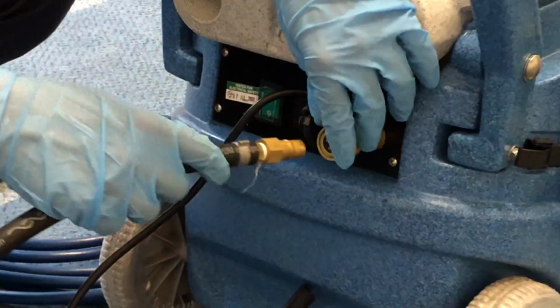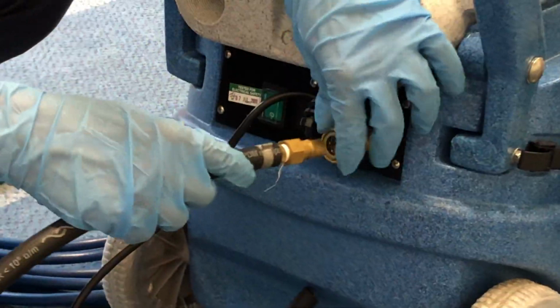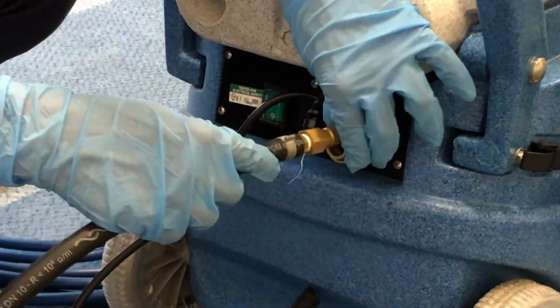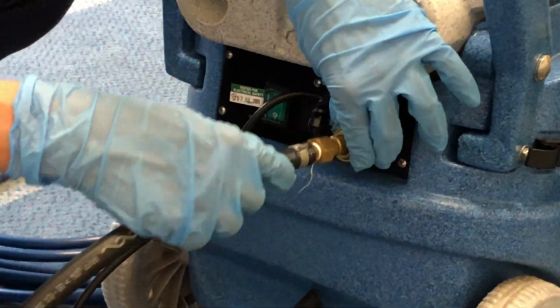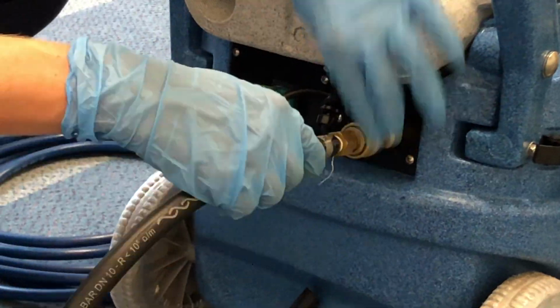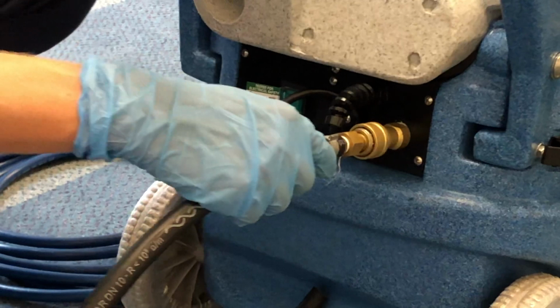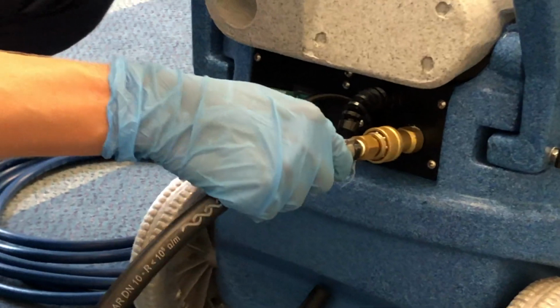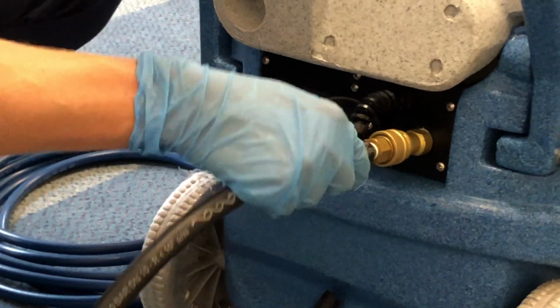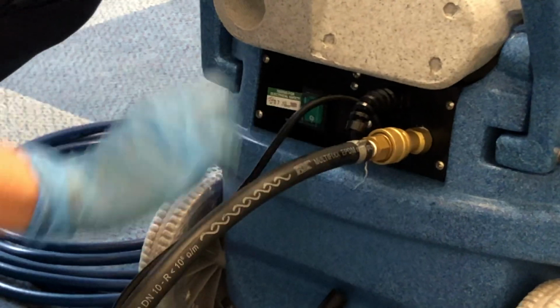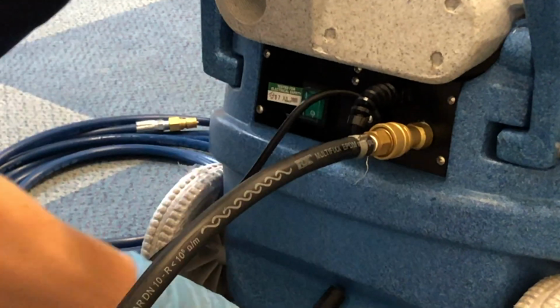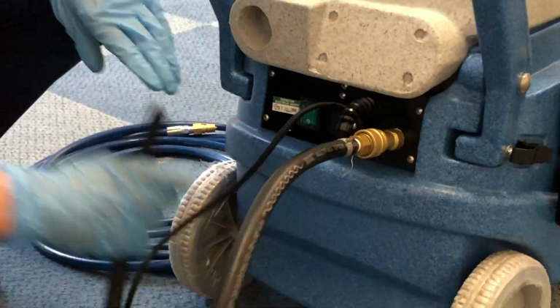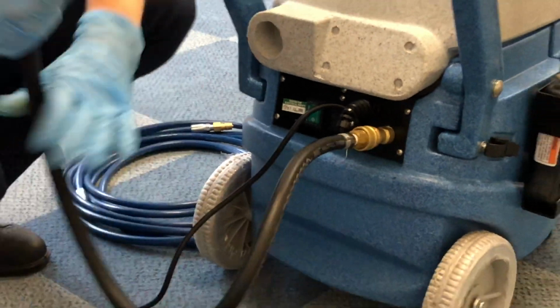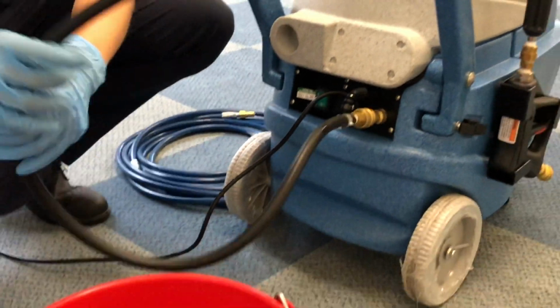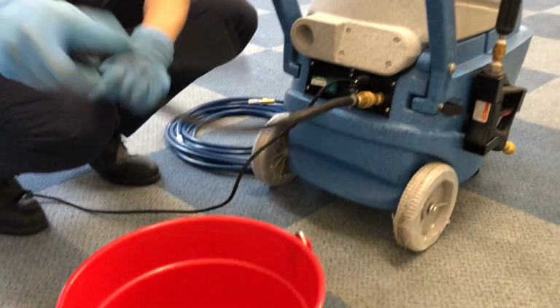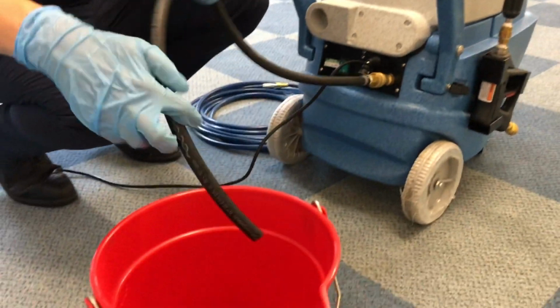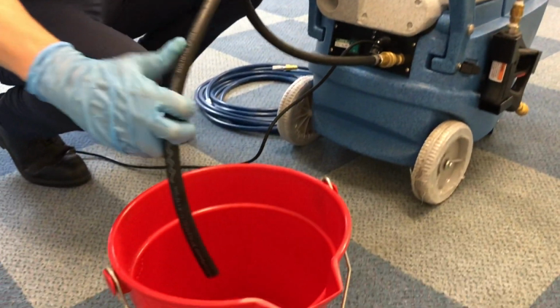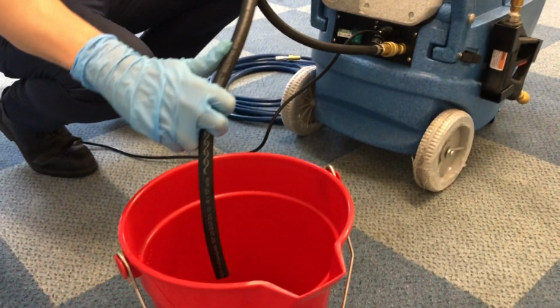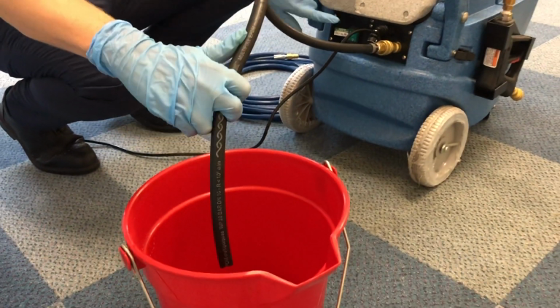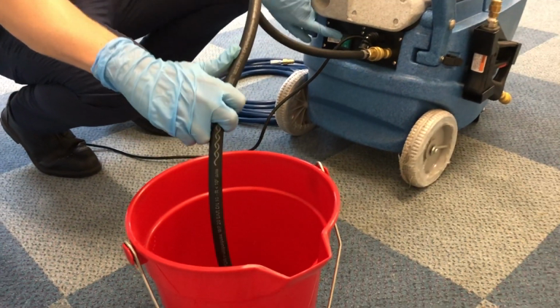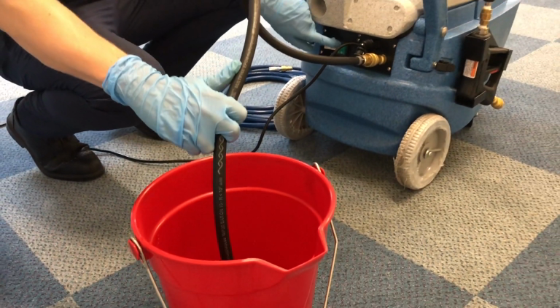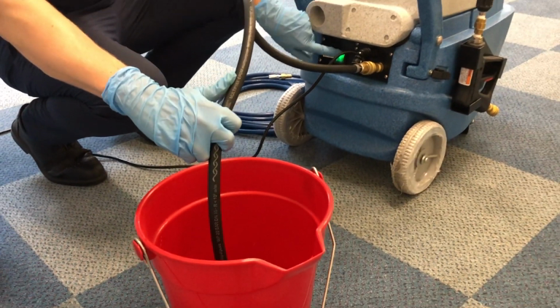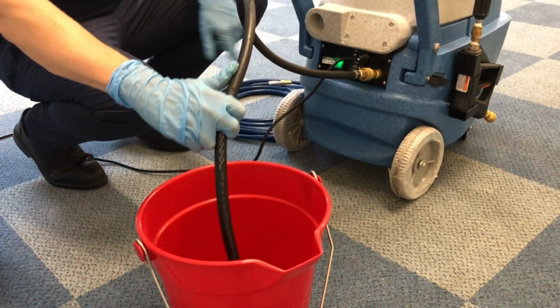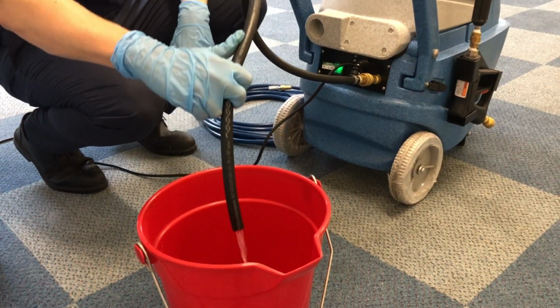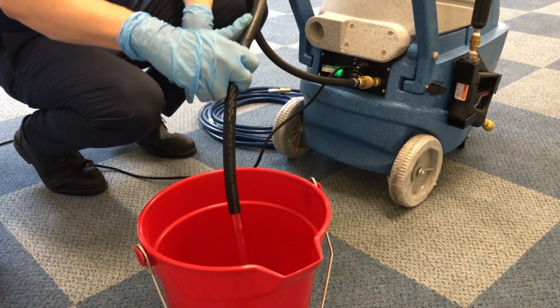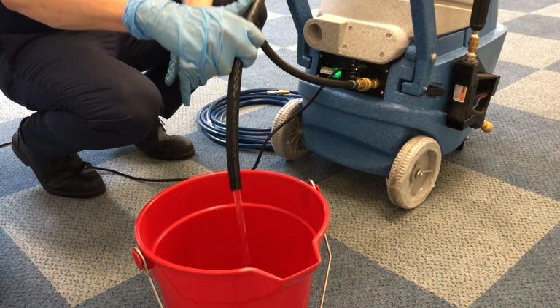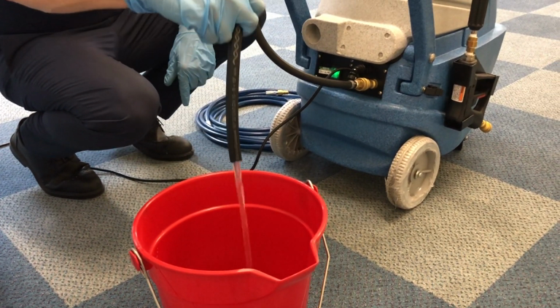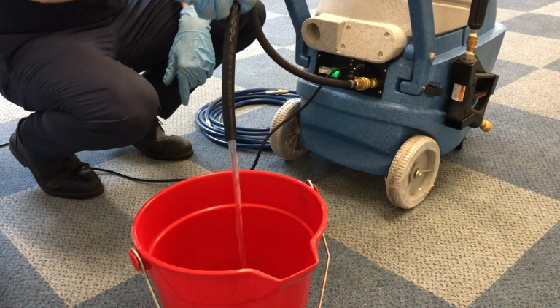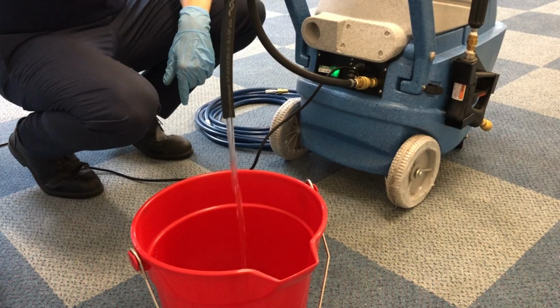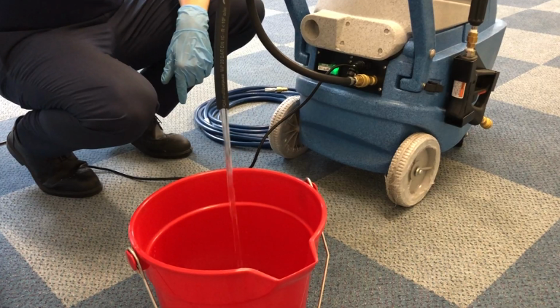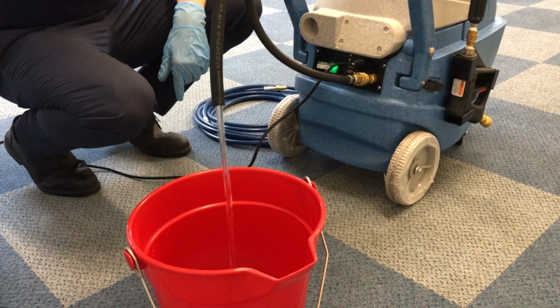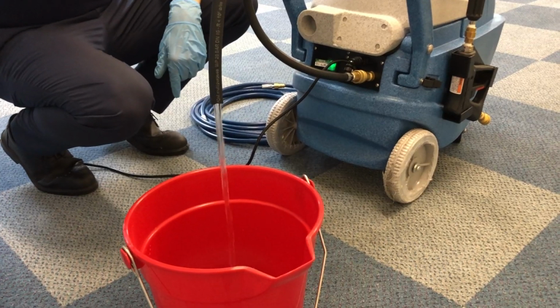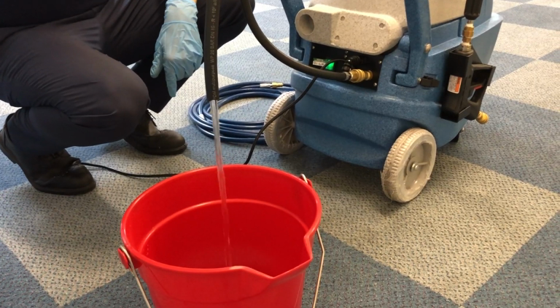Once you have completed the clean, you can empty any excess clean solution from the front tank by using the PR250 Priming Drain Hose like so.